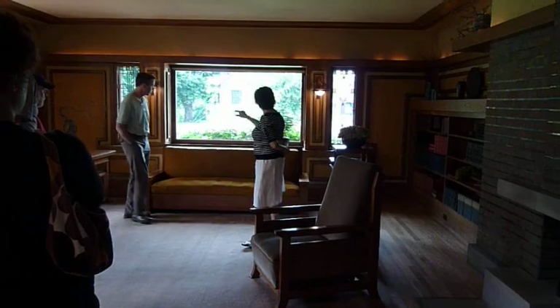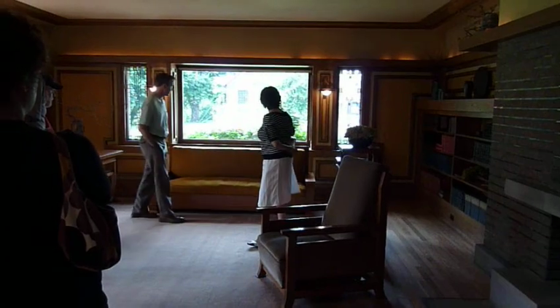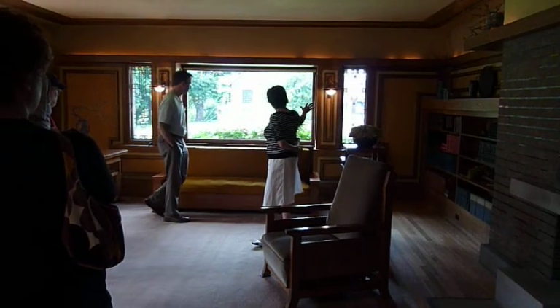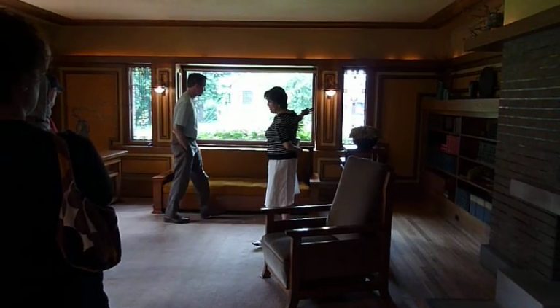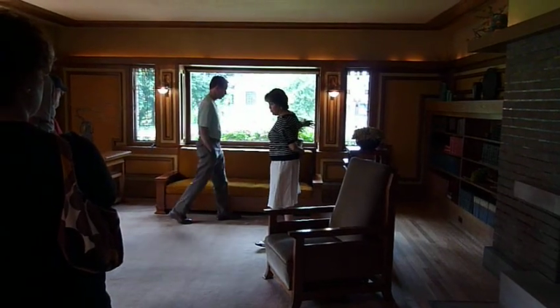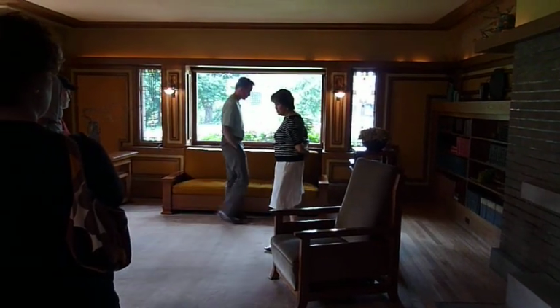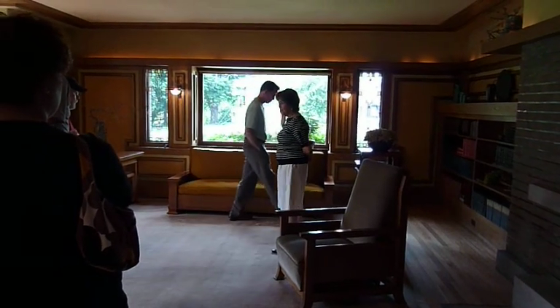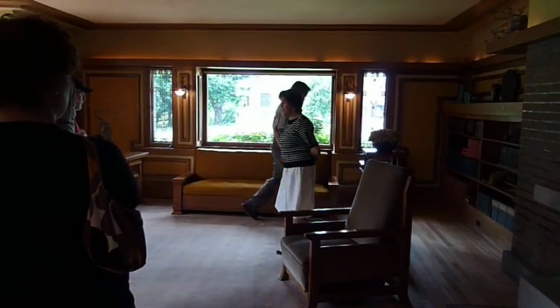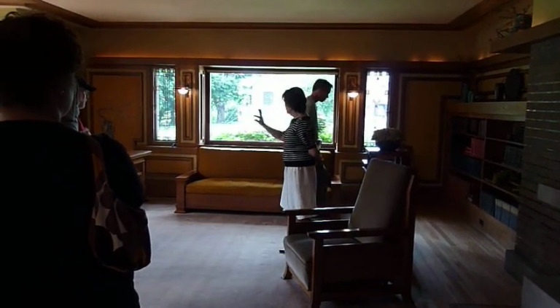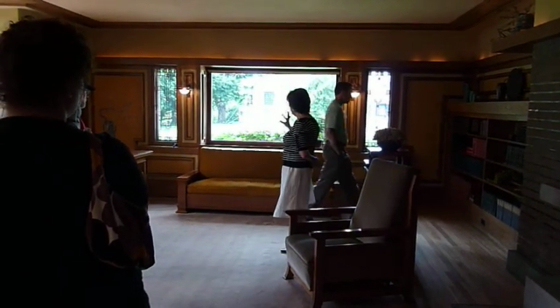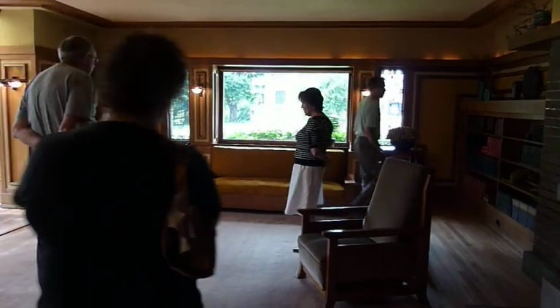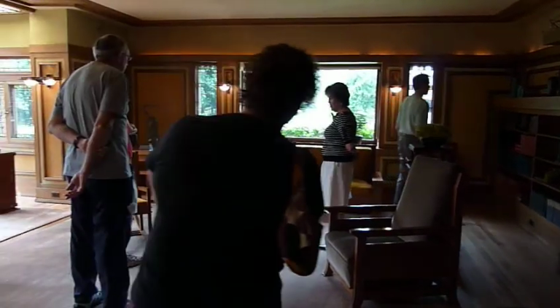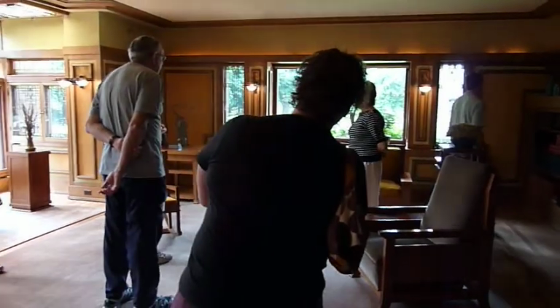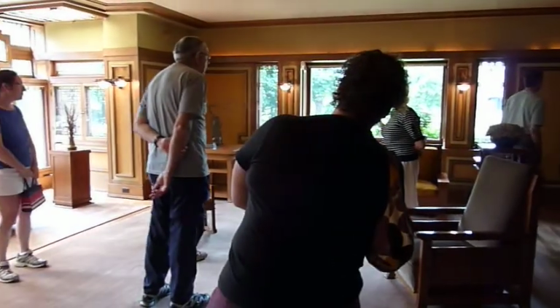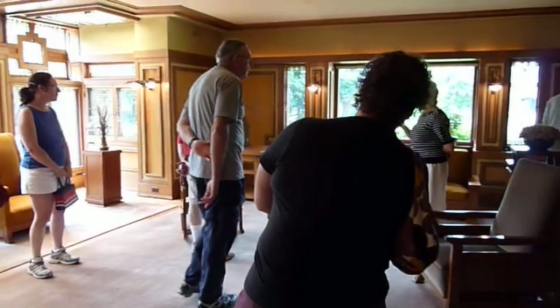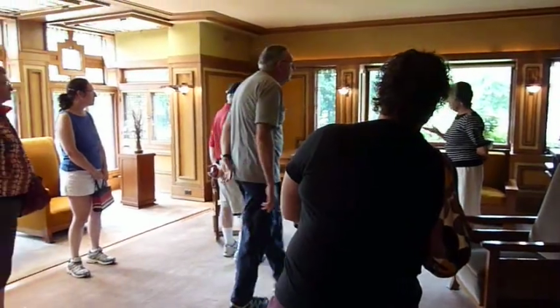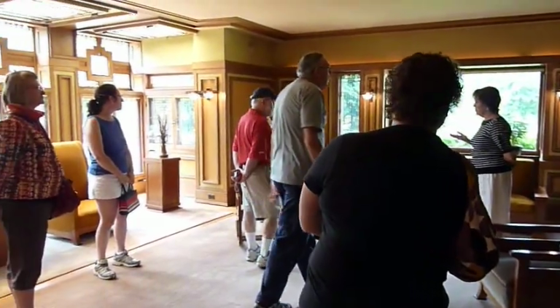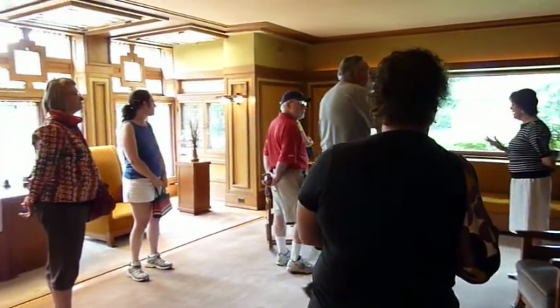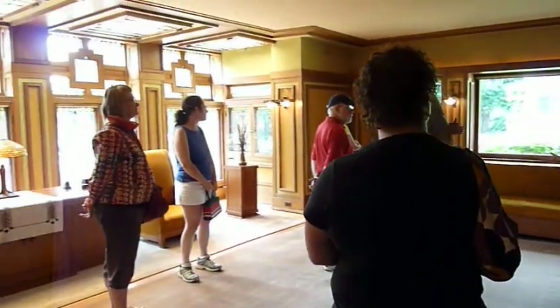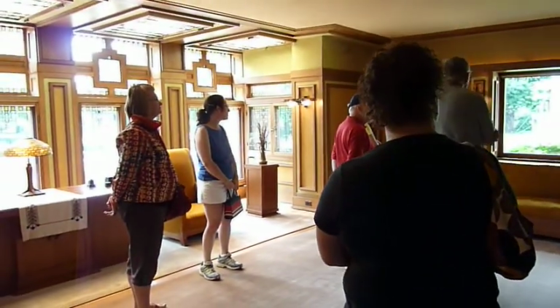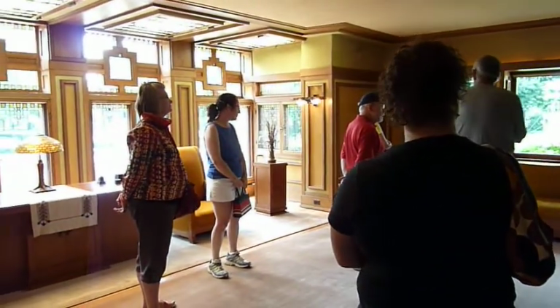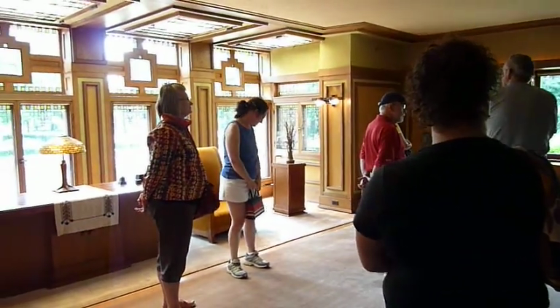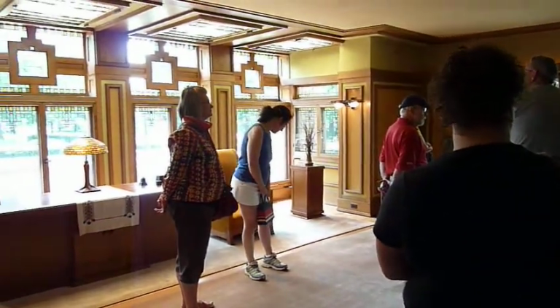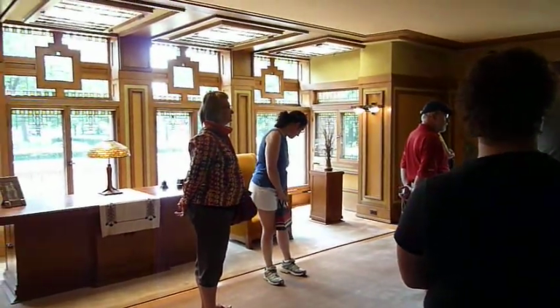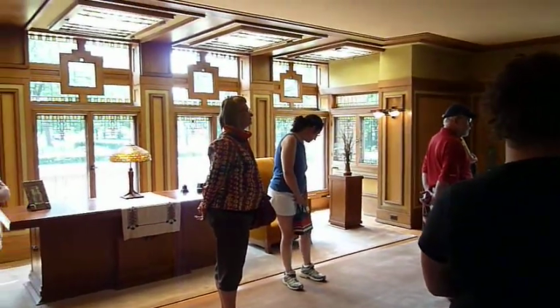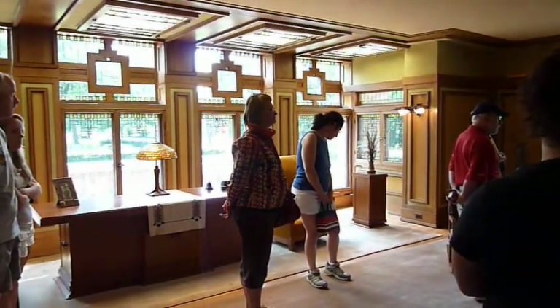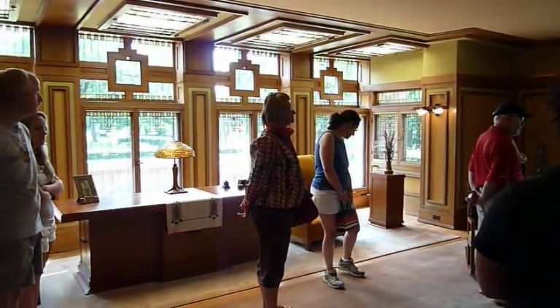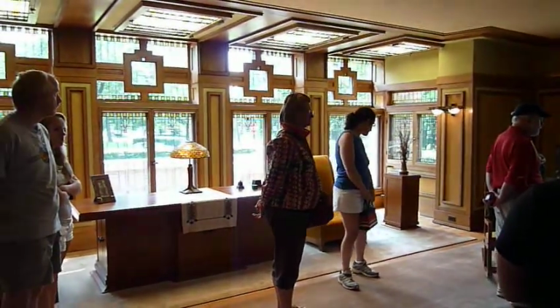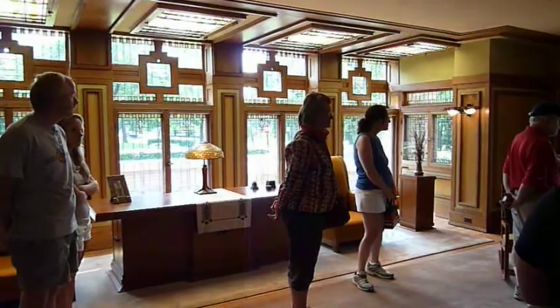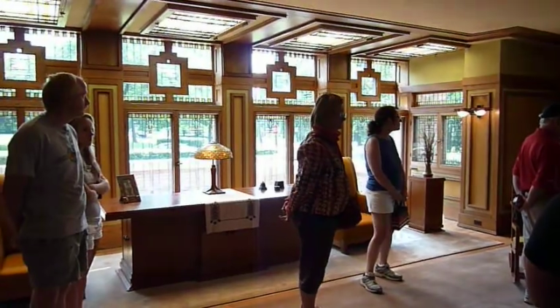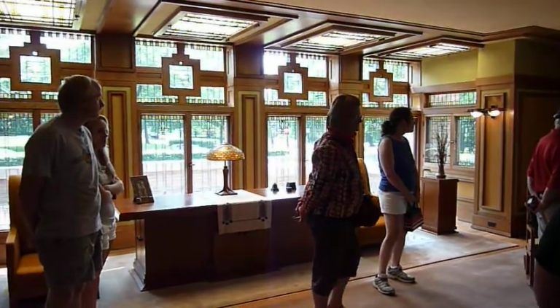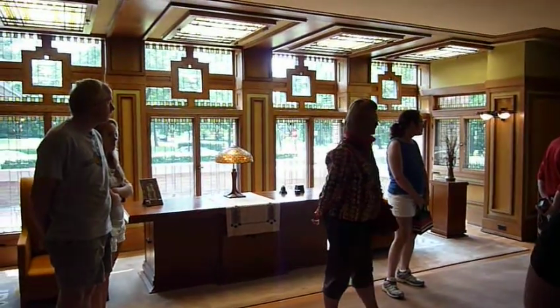There are the two narrow windows on either side, so the three together make it a Chicago window, probably because Chicago was the architectural center at that time, and a lot of terms came out of there.